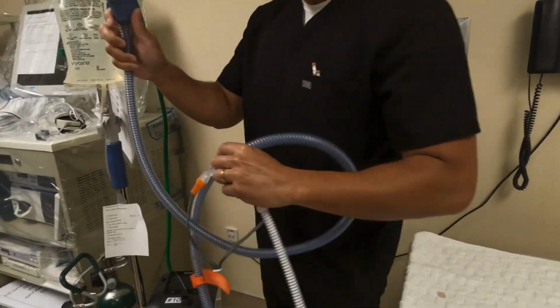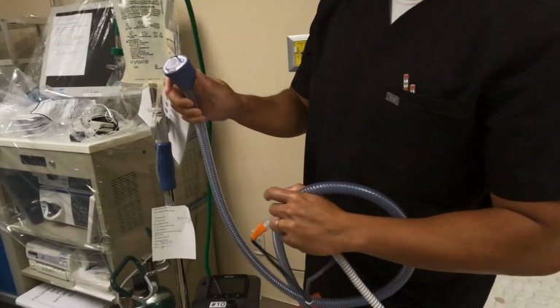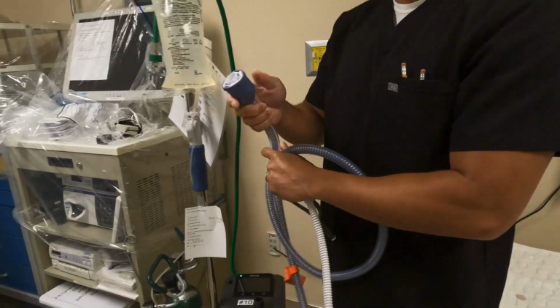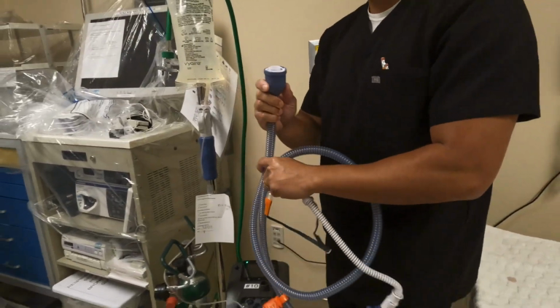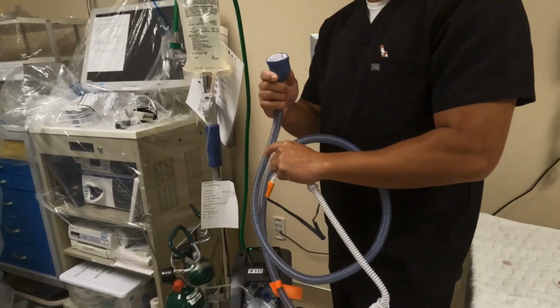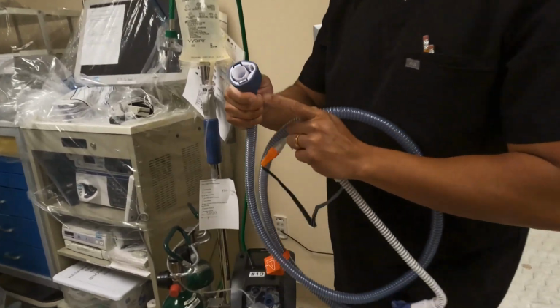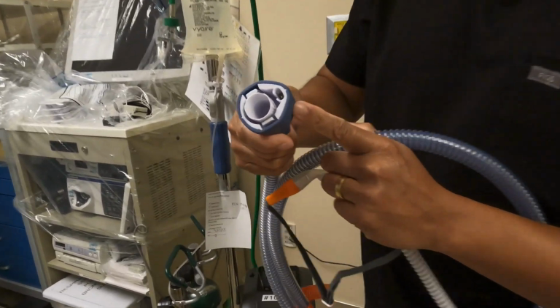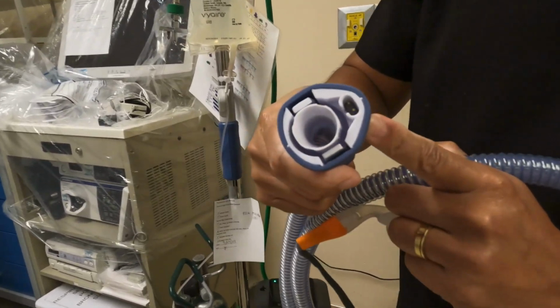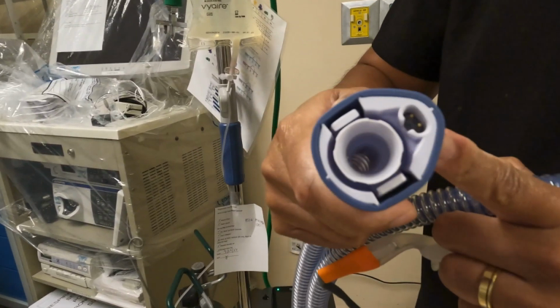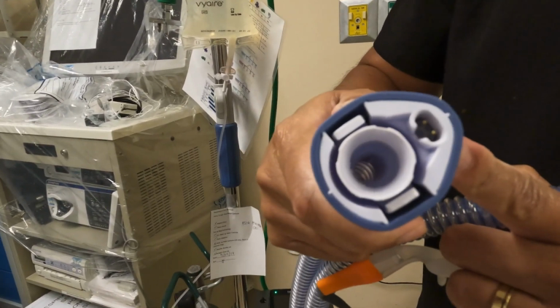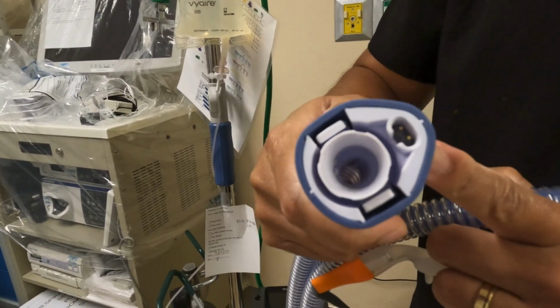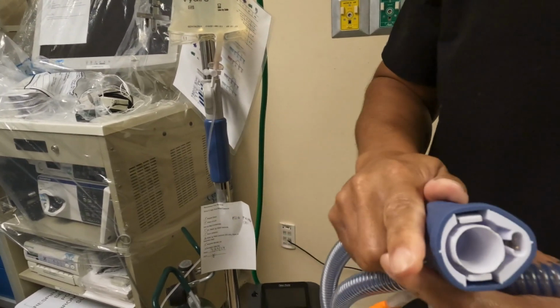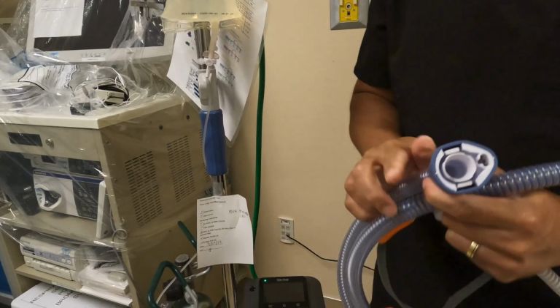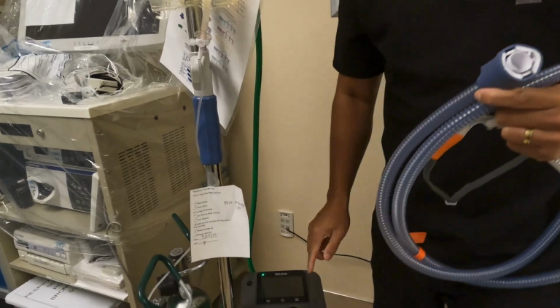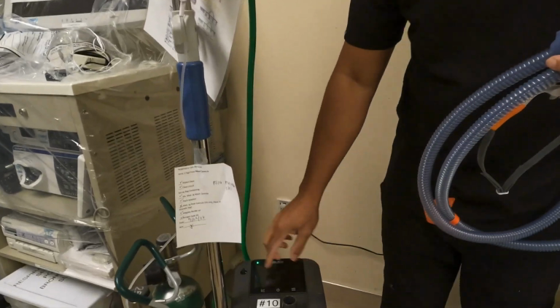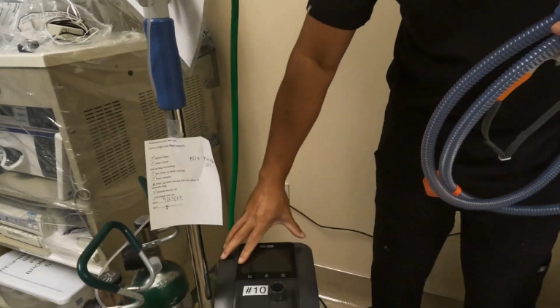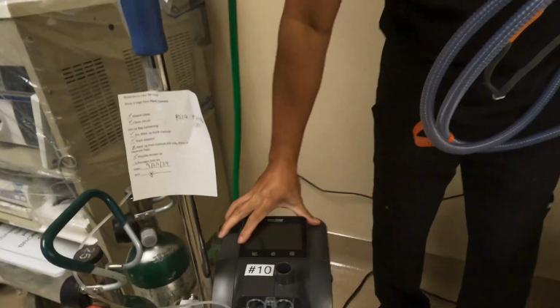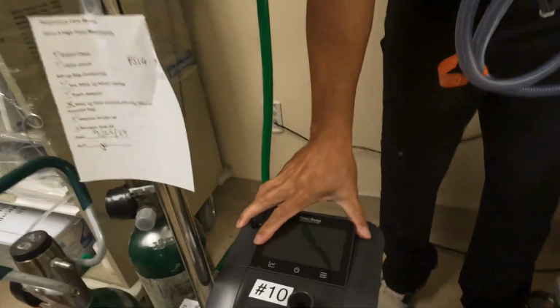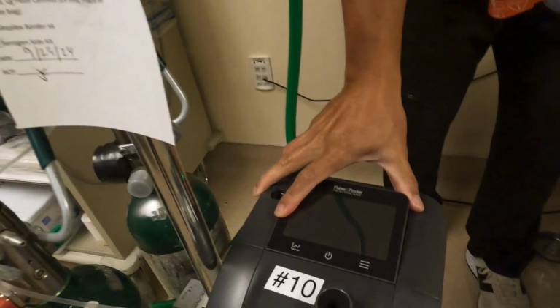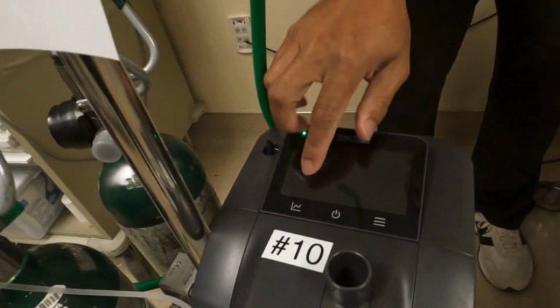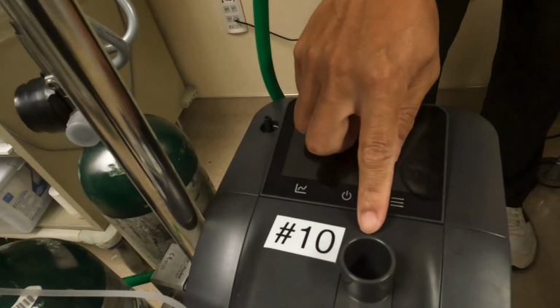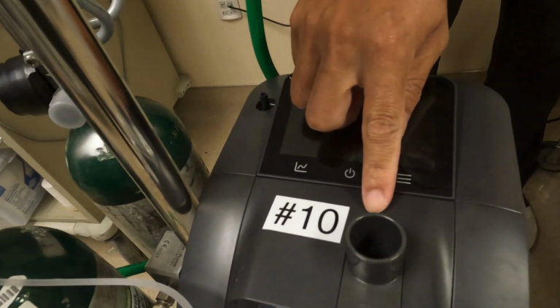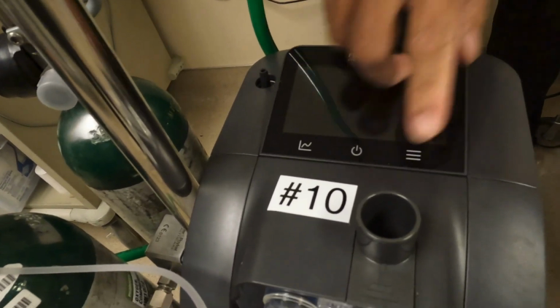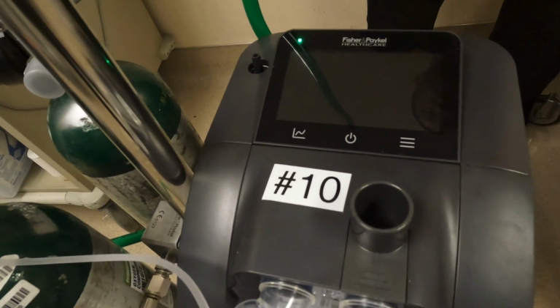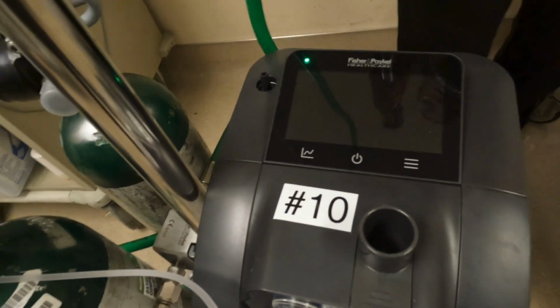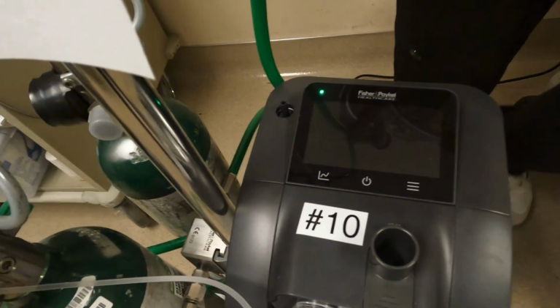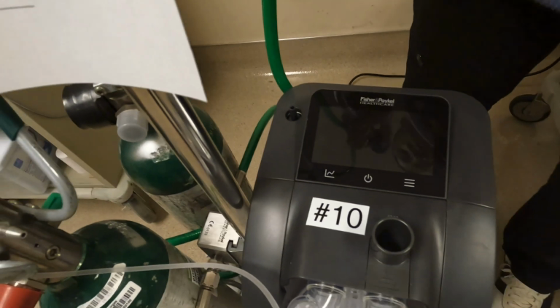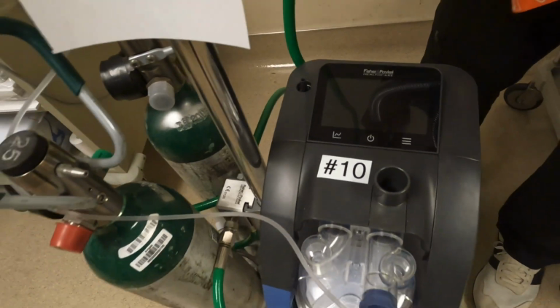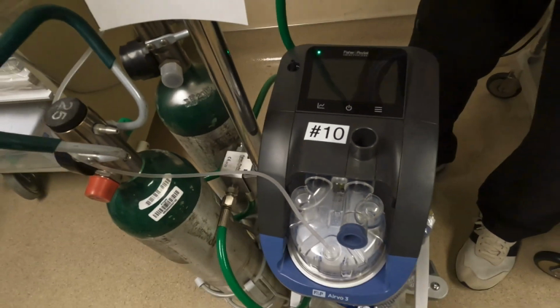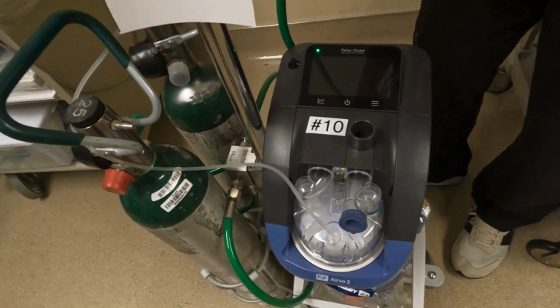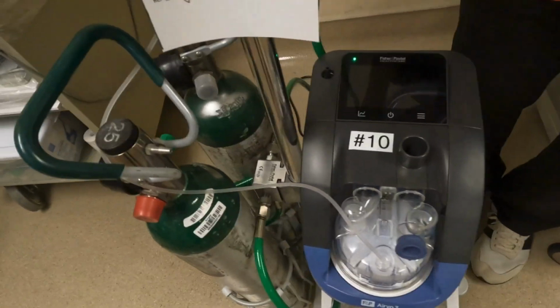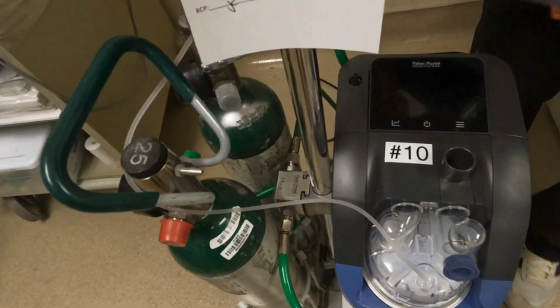When you attach this, you're going to see some prongs. You also want to match that with the prongs of the Airvo3, like so. When inserting it, you'll also hear a click.